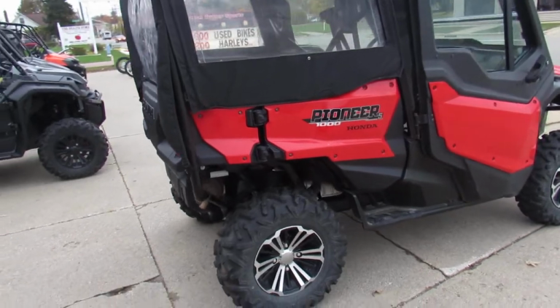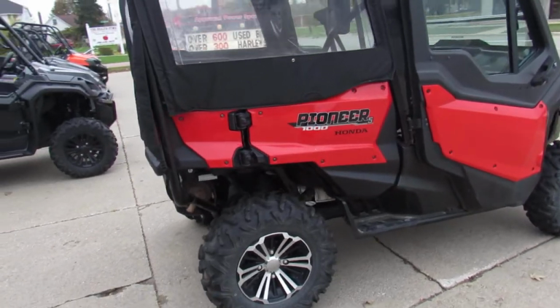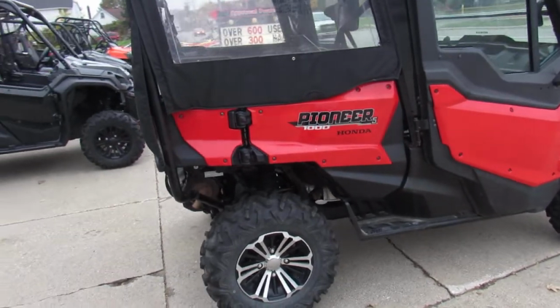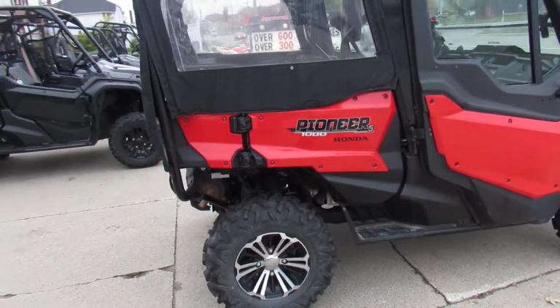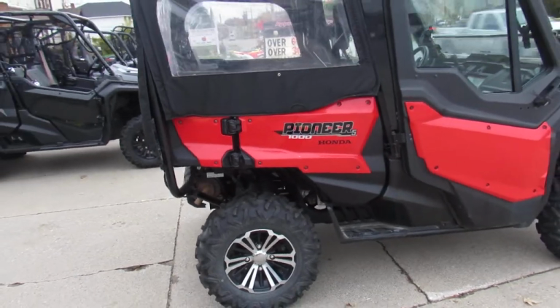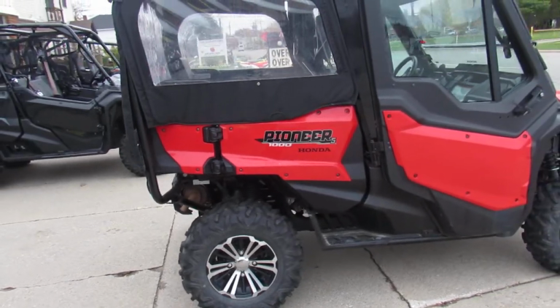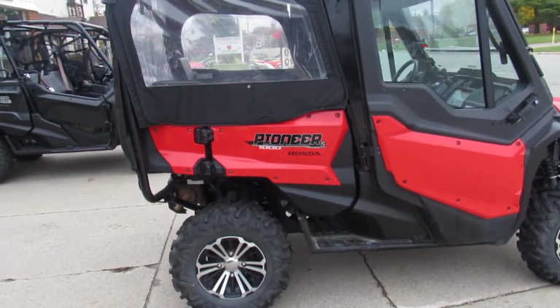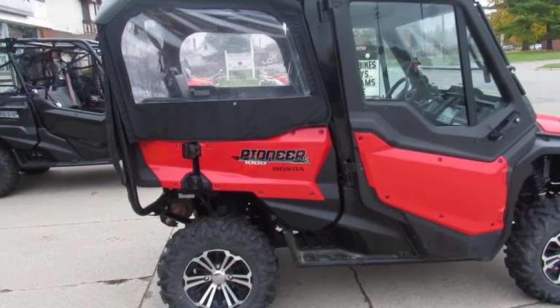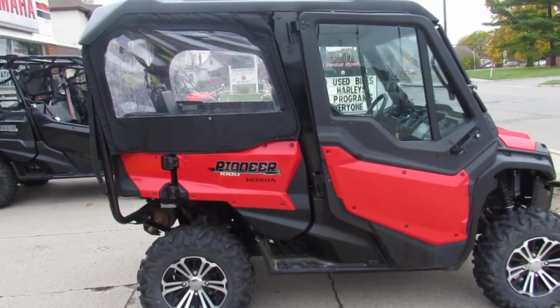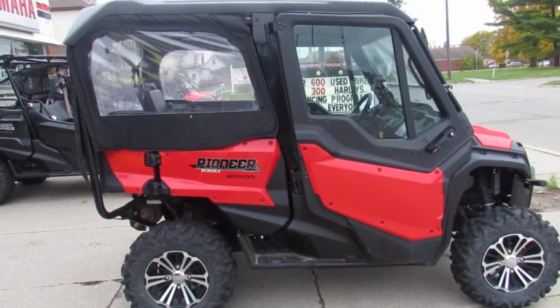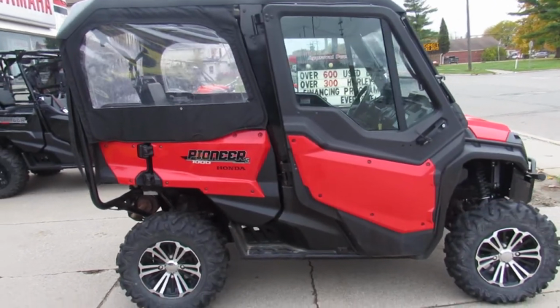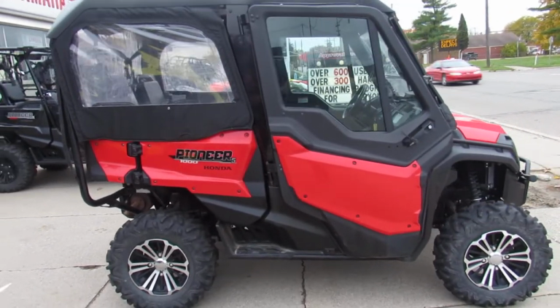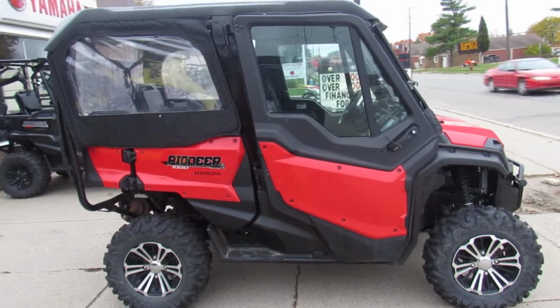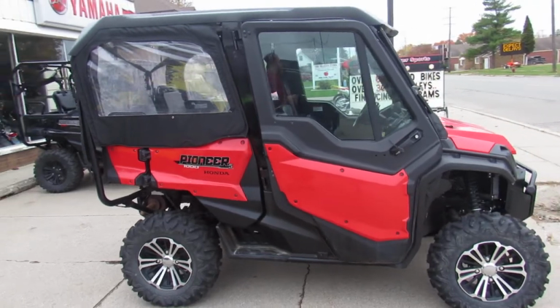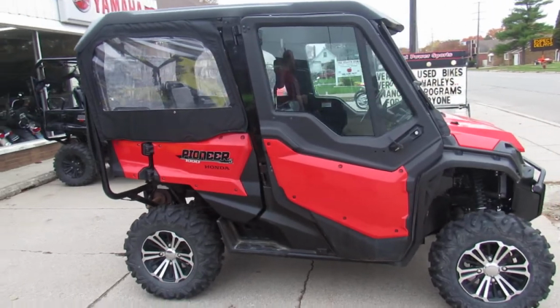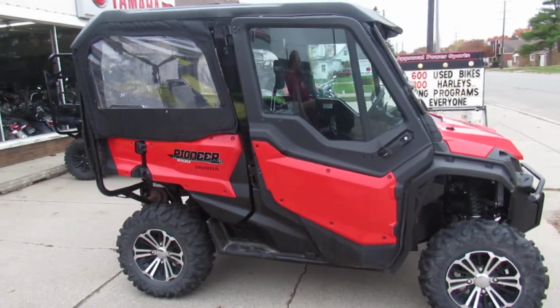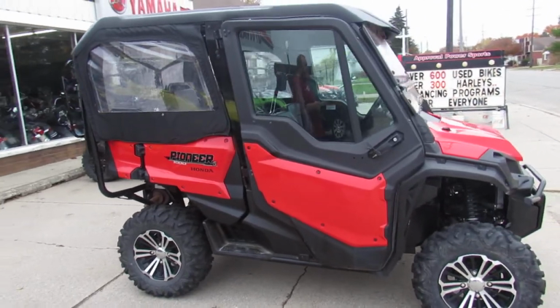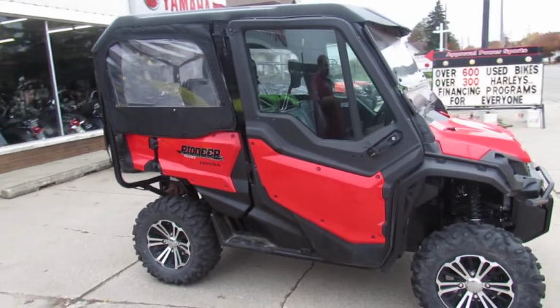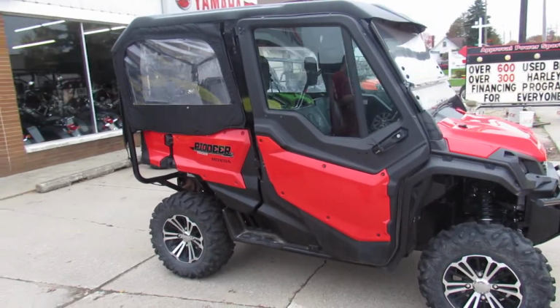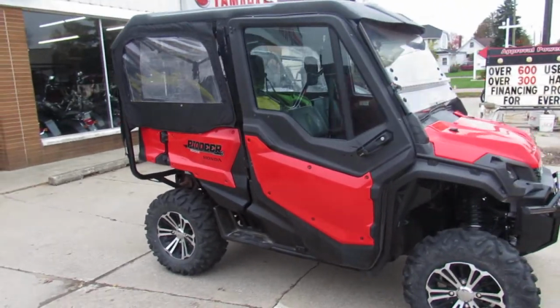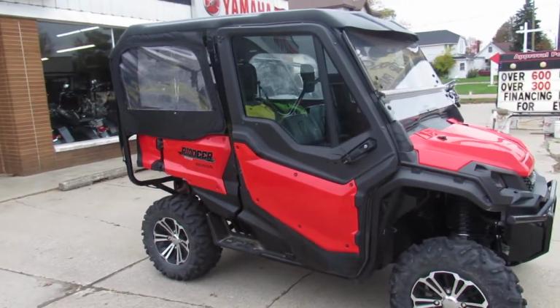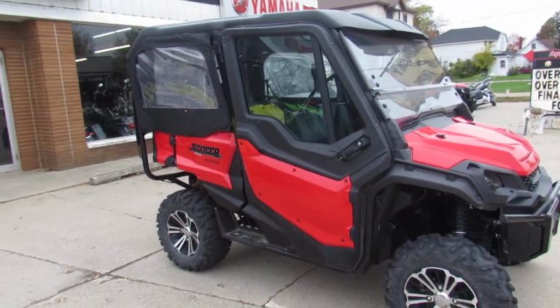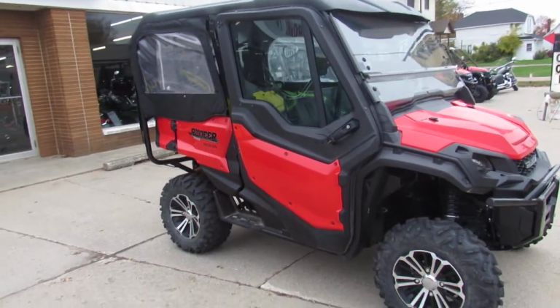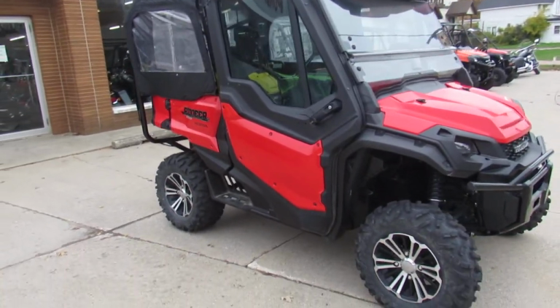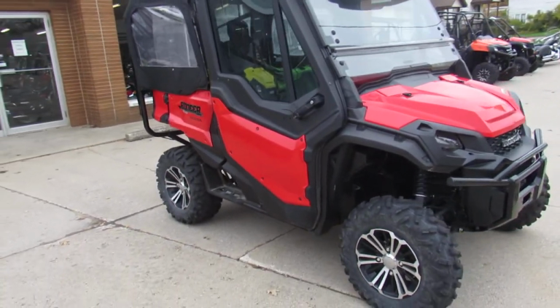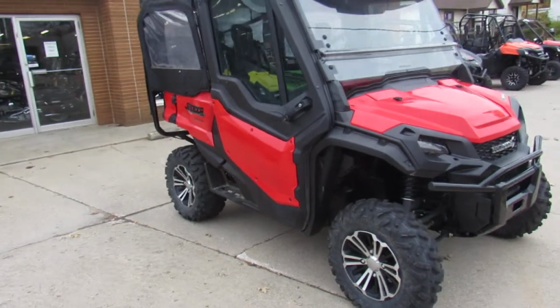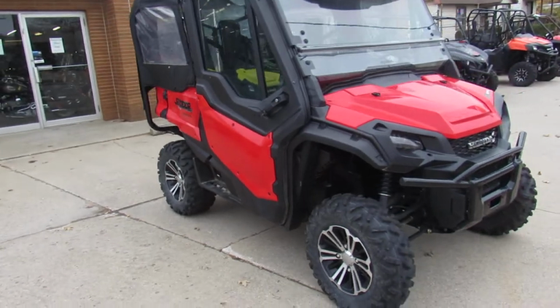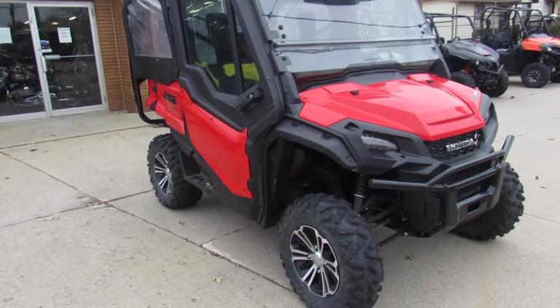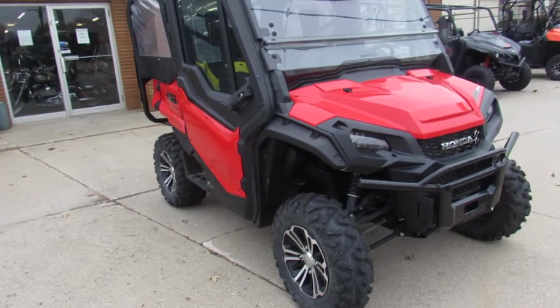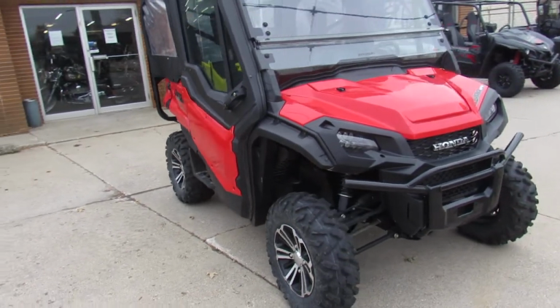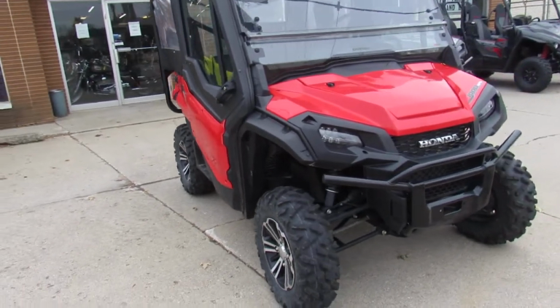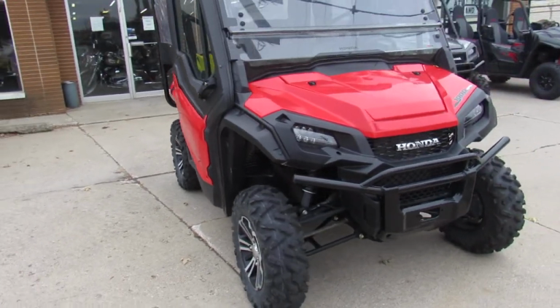Retail price on this with those accessories is over $24,000. You guys can save big and get this one for $18,999 — brand new — includes a two-year Honda factory warranty. You're not going to want to miss it.